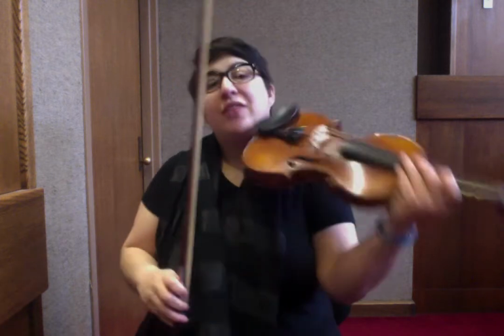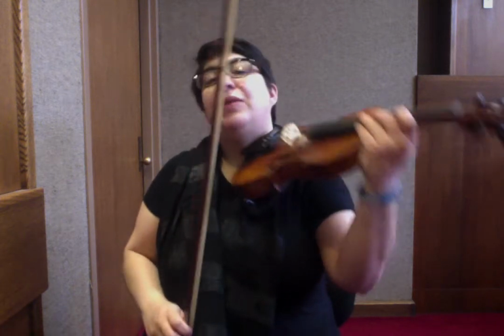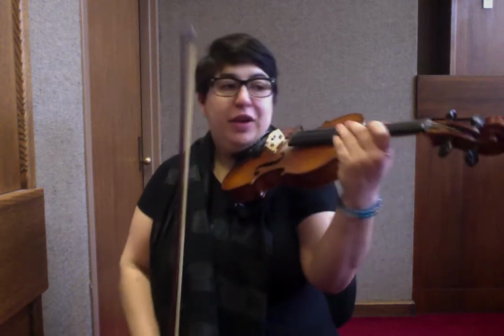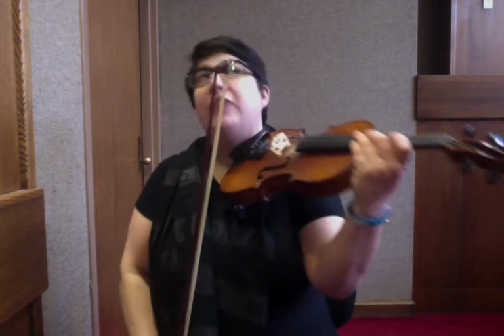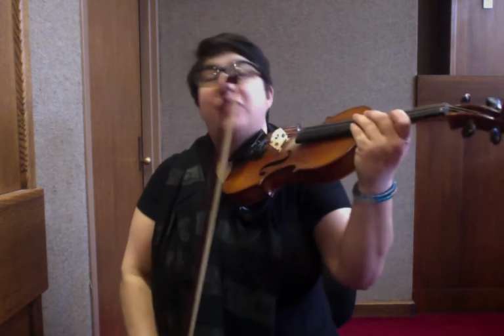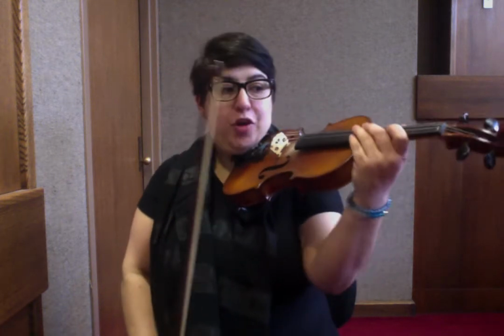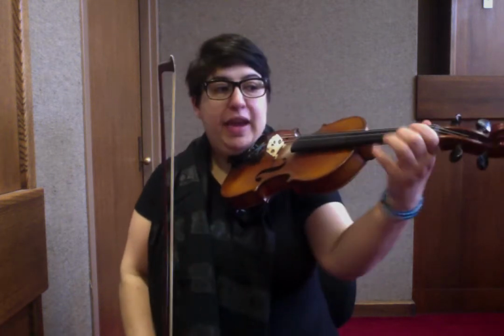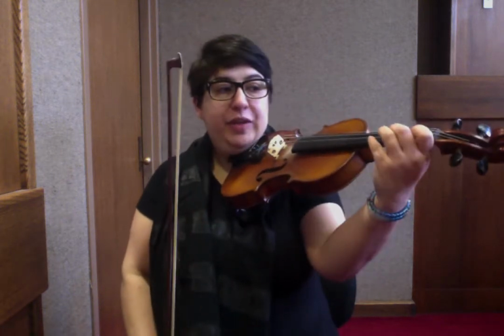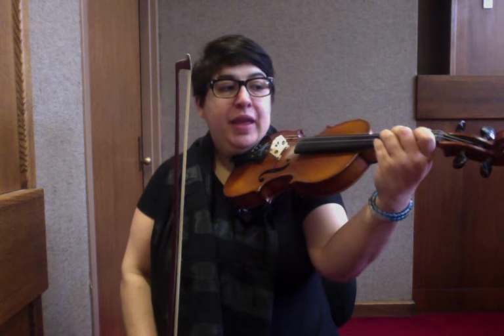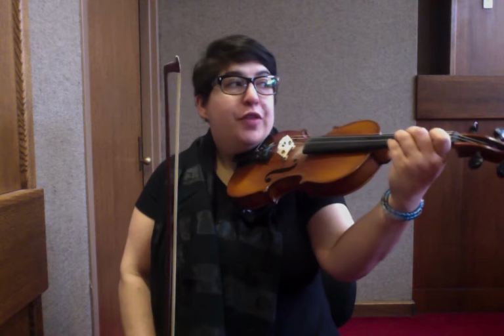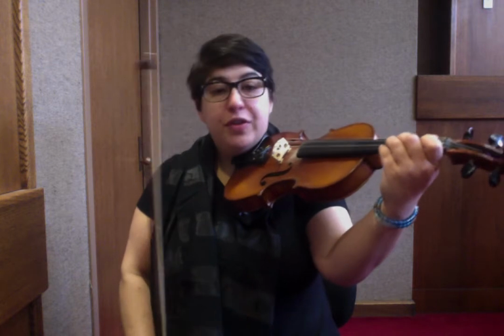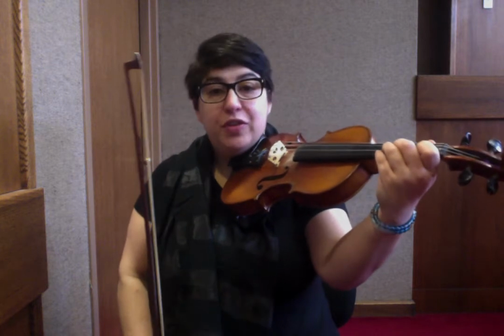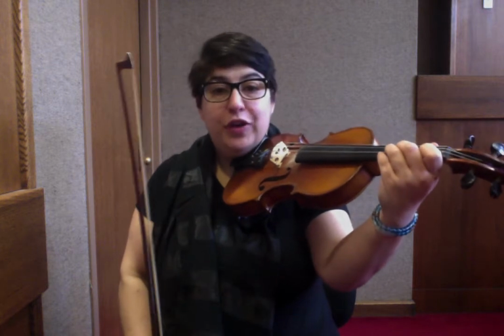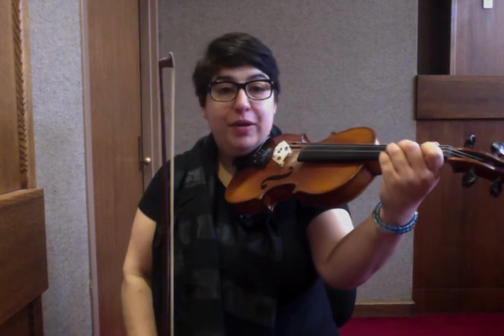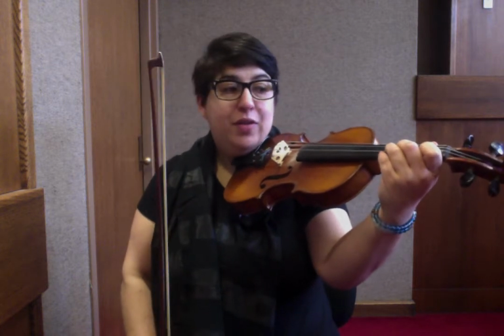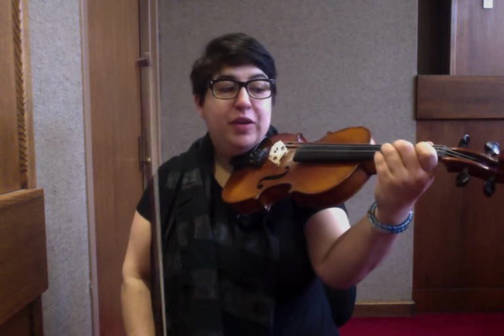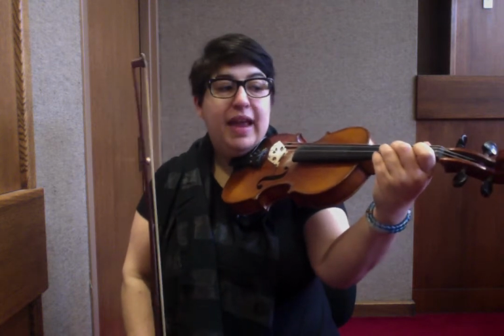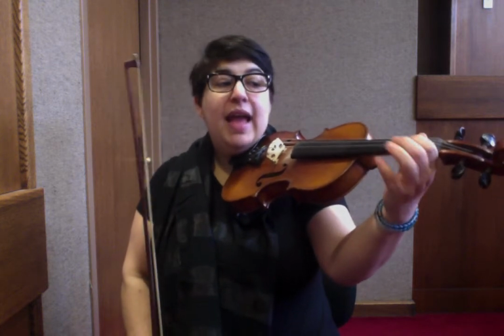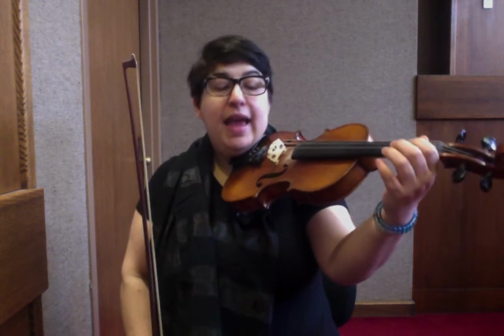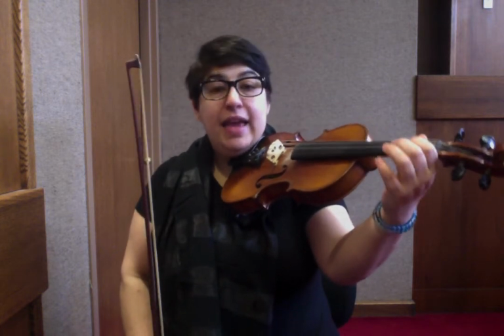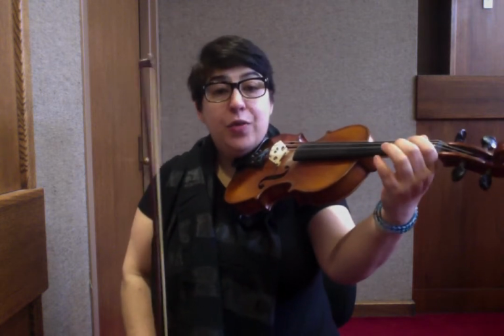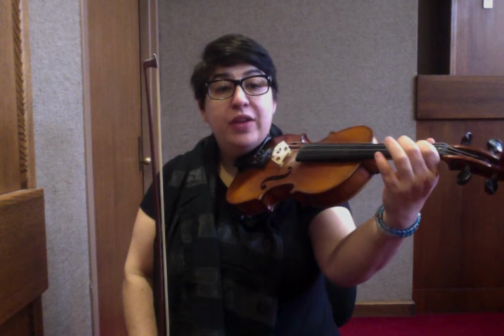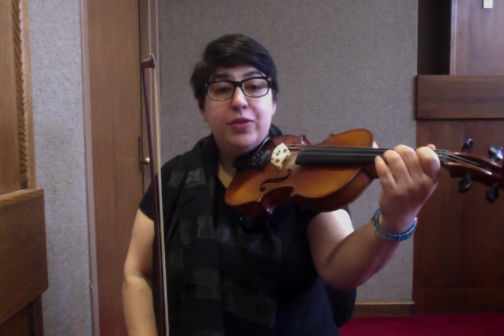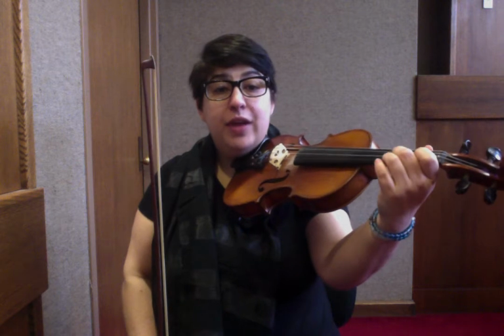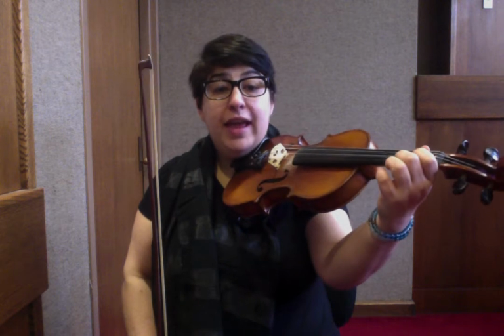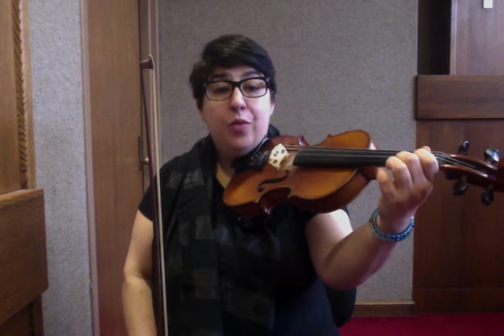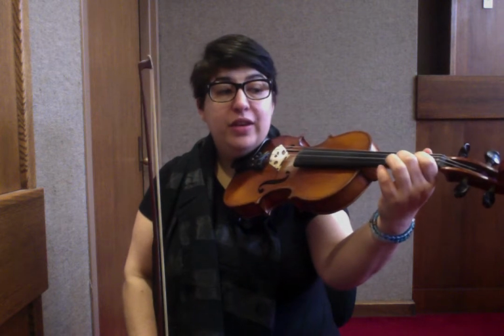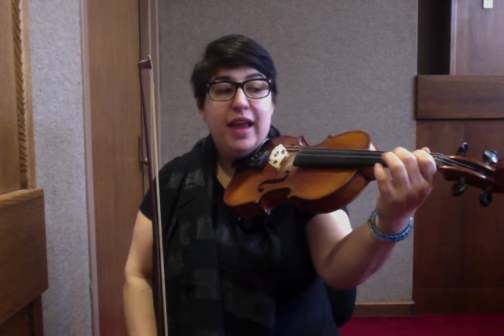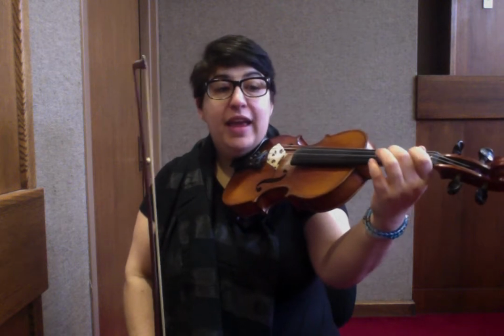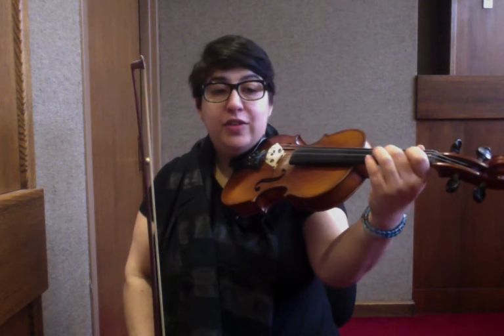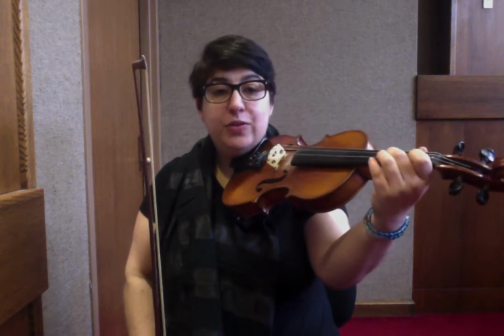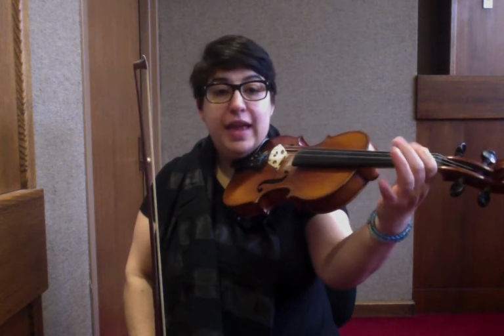So here we go. We're in A major, starting on open A string. For those of you who use finger numbers, we're going to play: A, 1, 2, A, 1, A, 2, A.